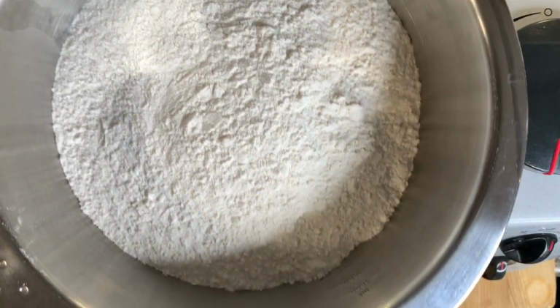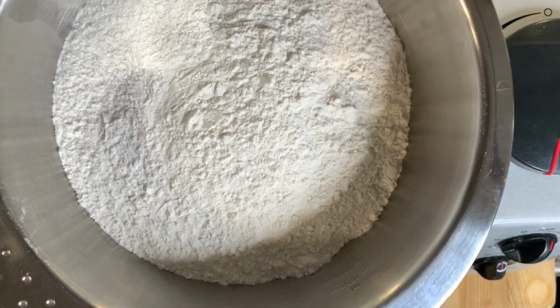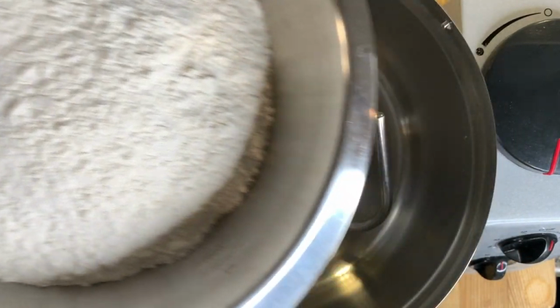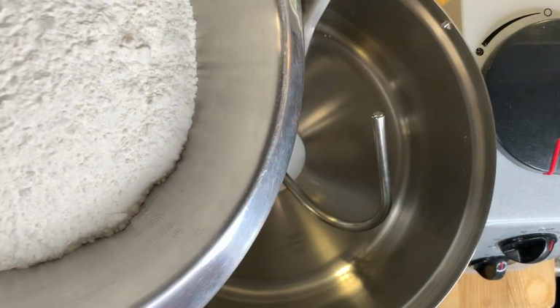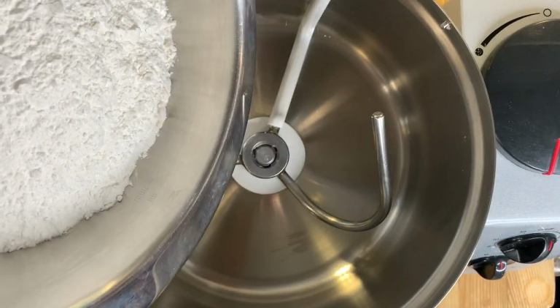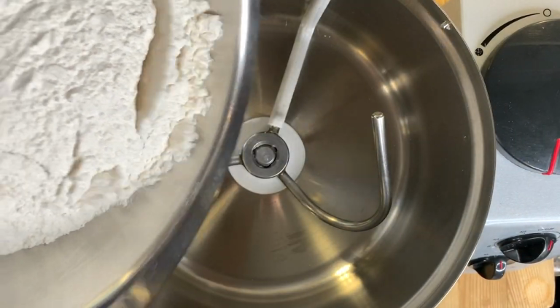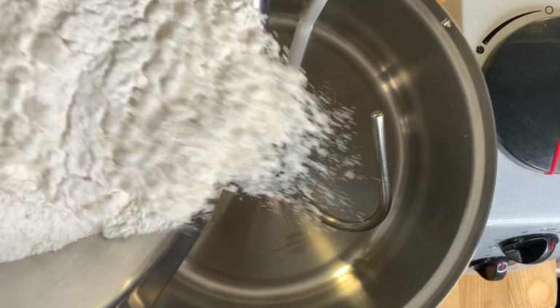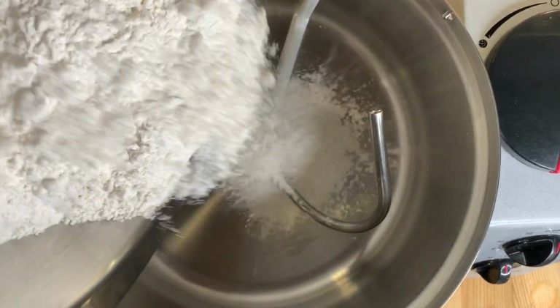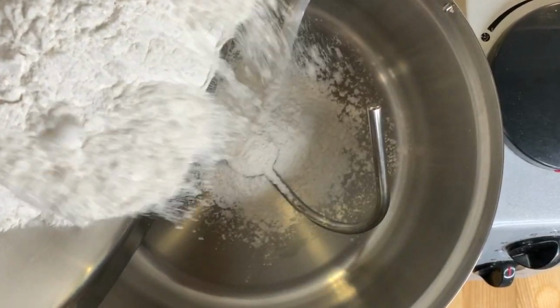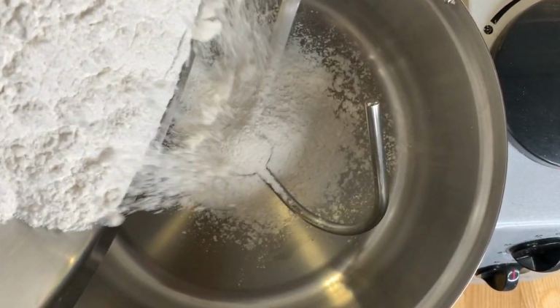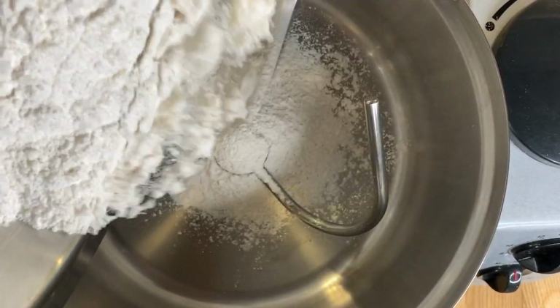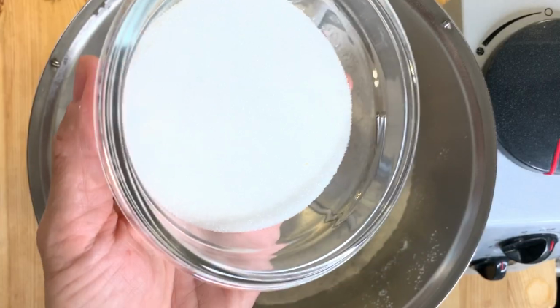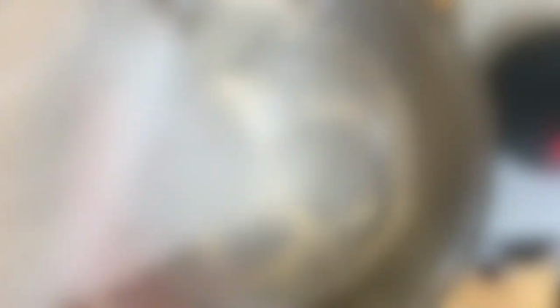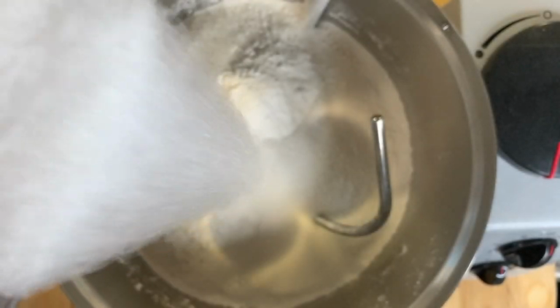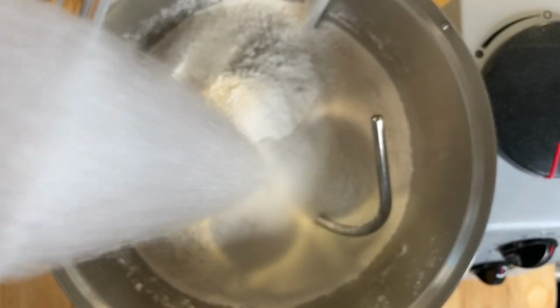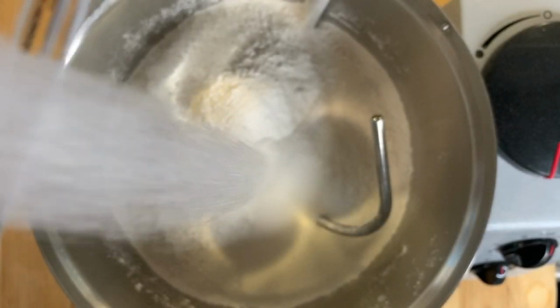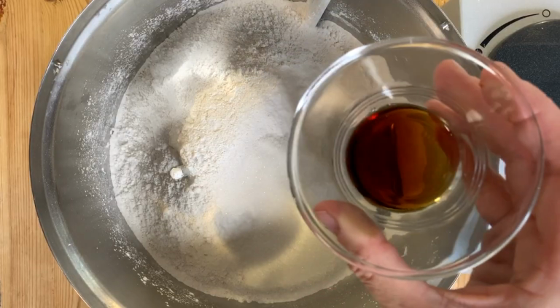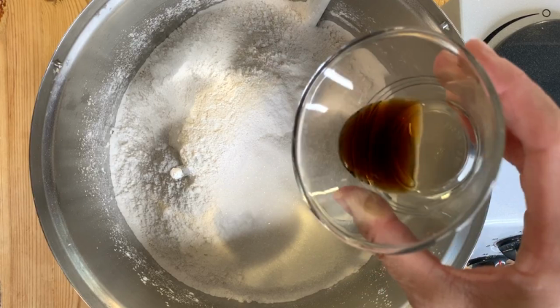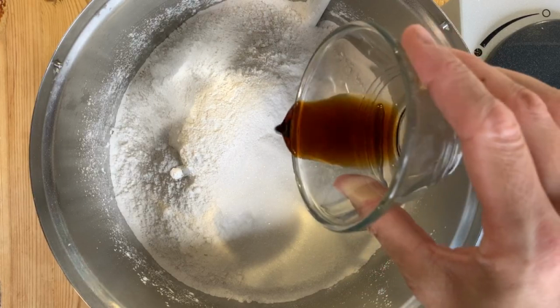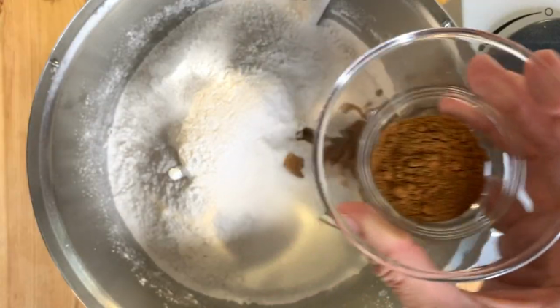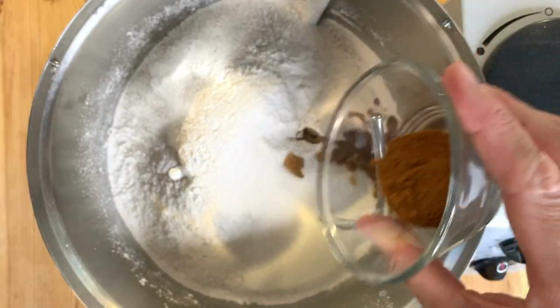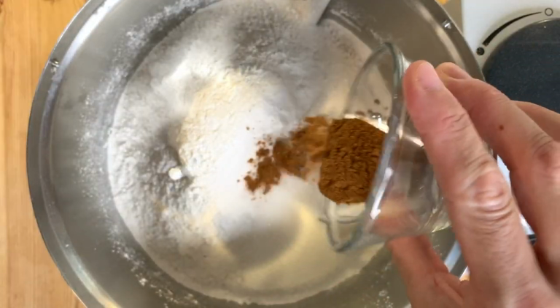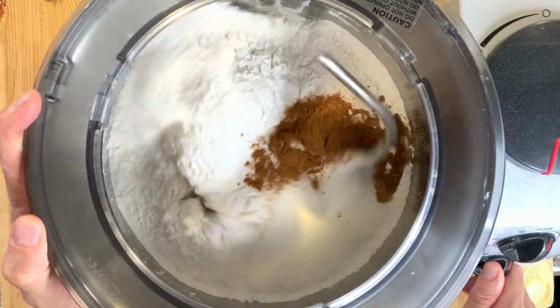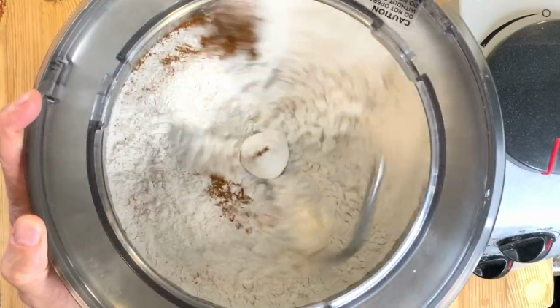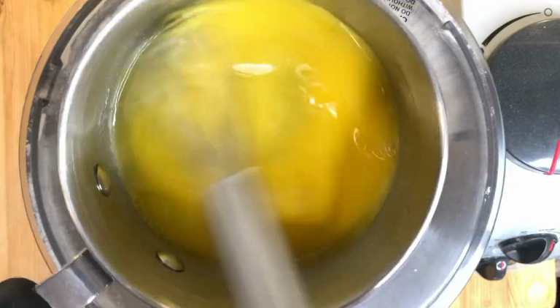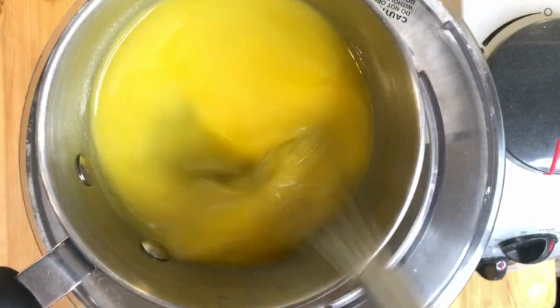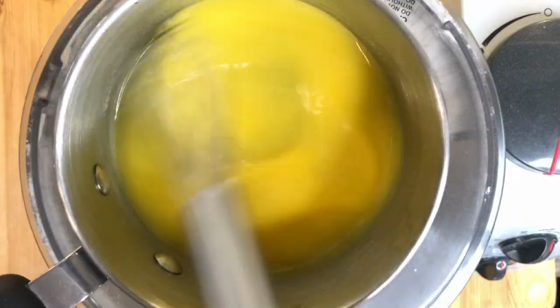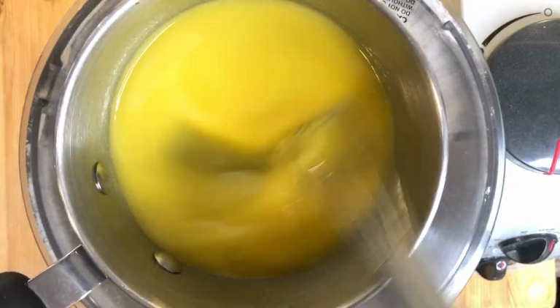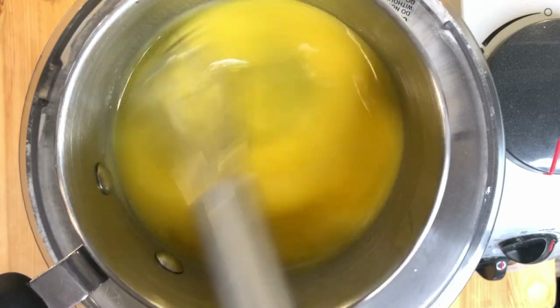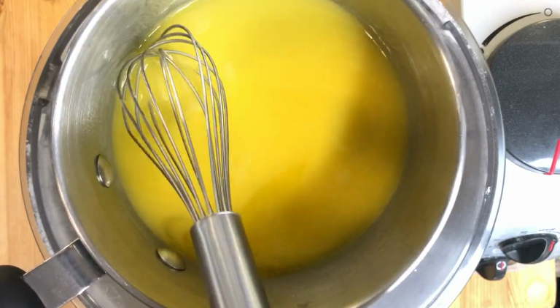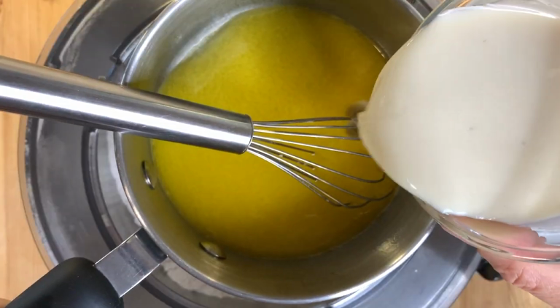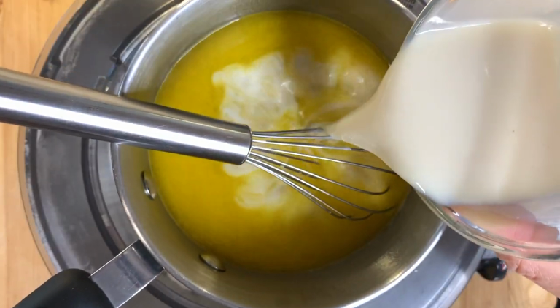In a mixer or a bowl, we're going to mix 4.5 cups of sifted flour, a third of a cup of regular white sugar, 2 teaspoons of vanilla, and 1 teaspoon of cinnamon.